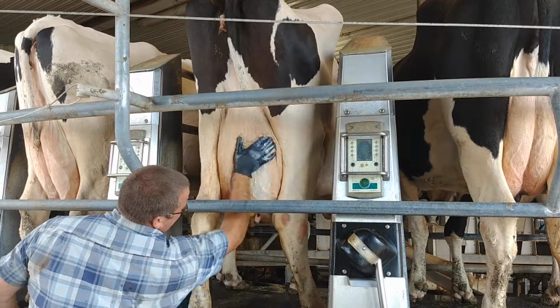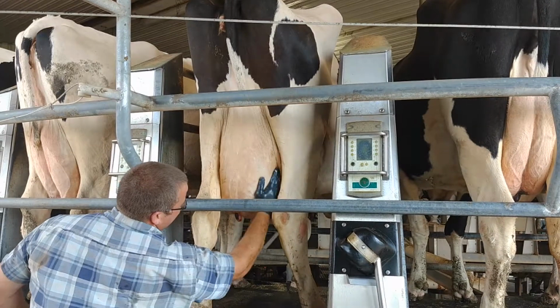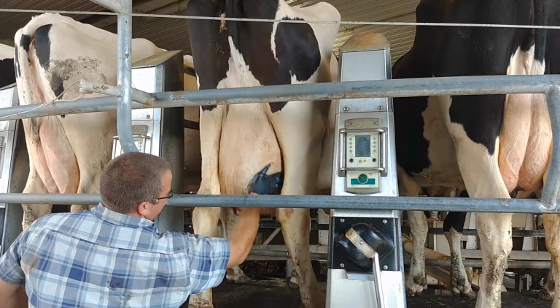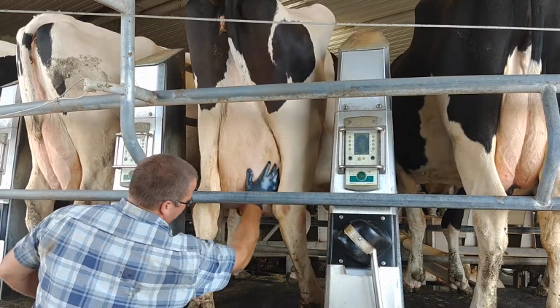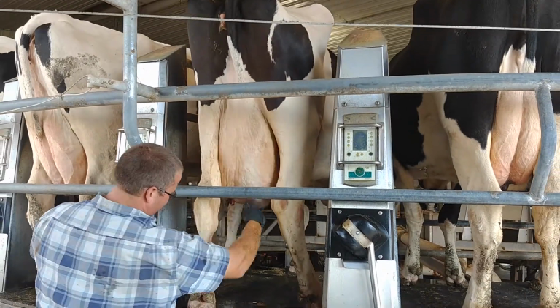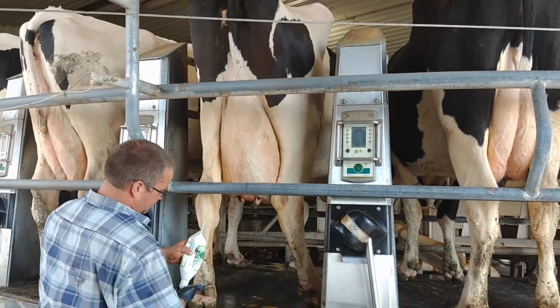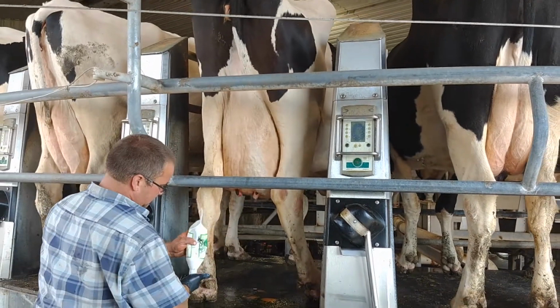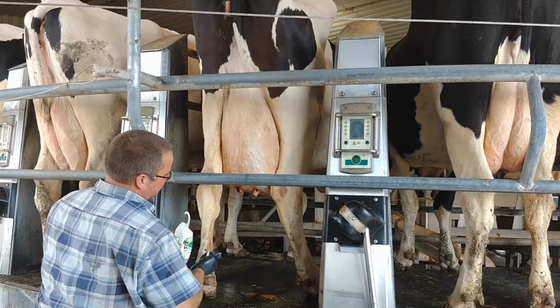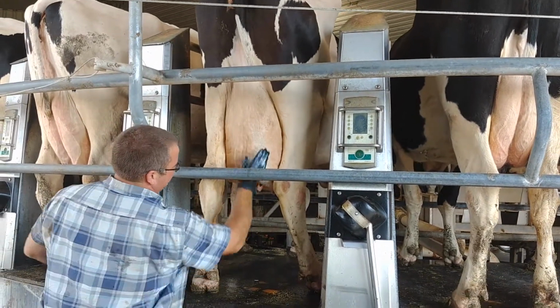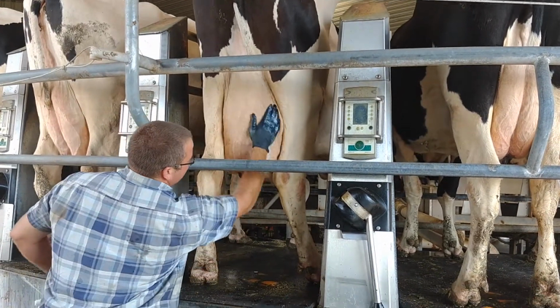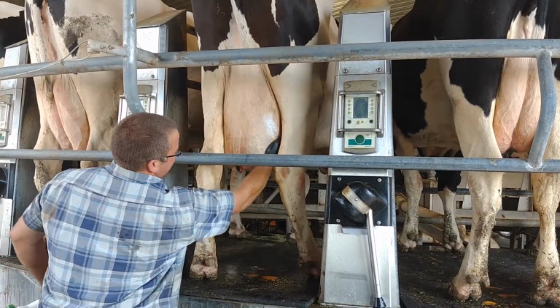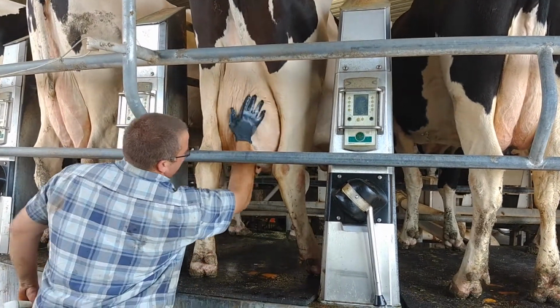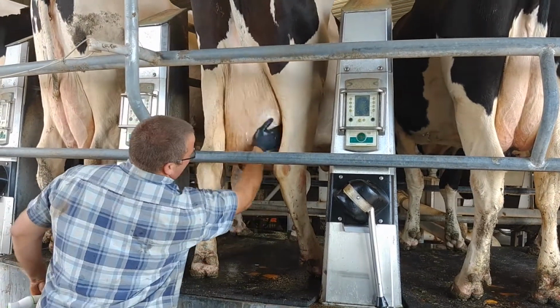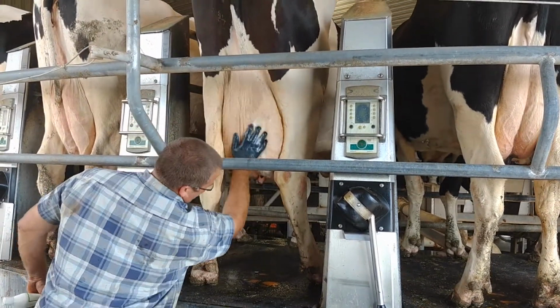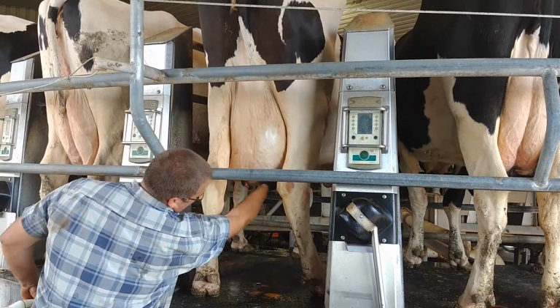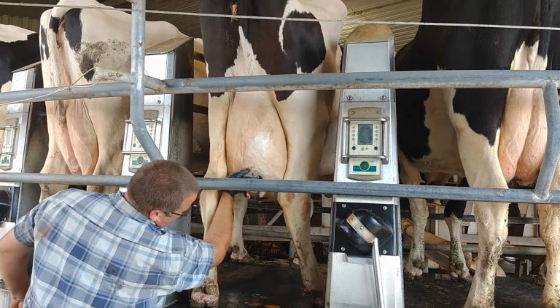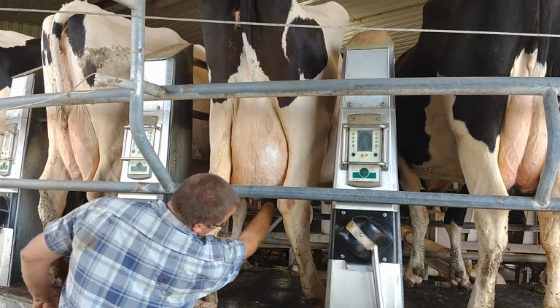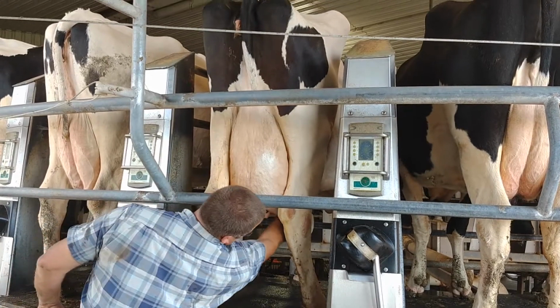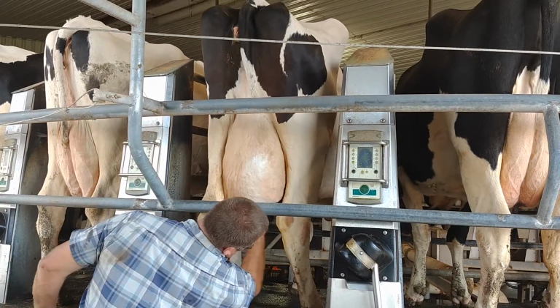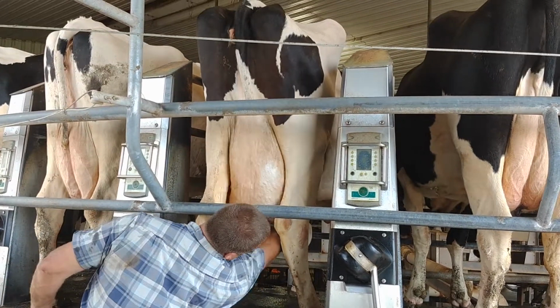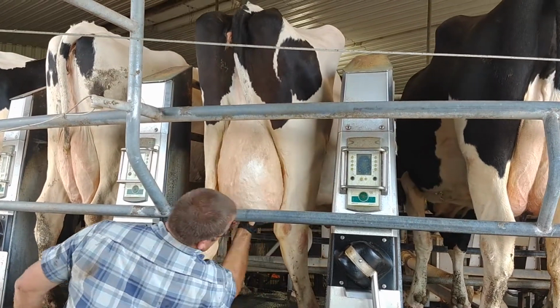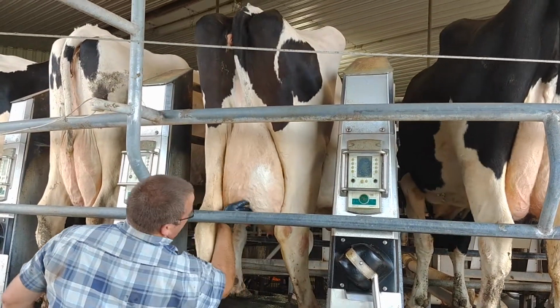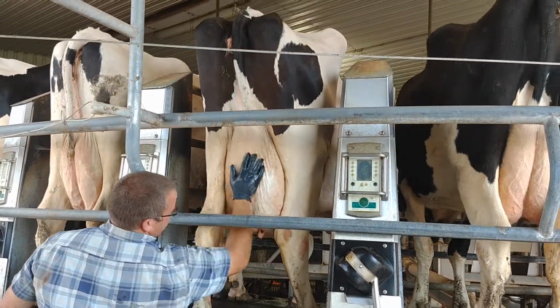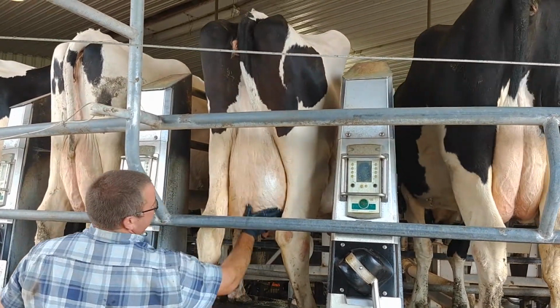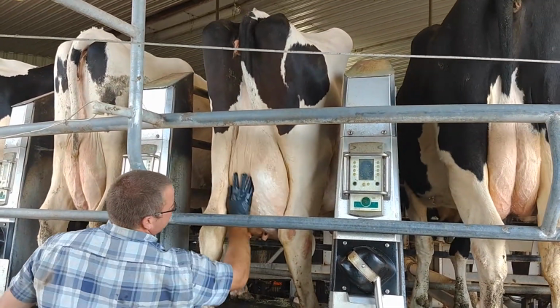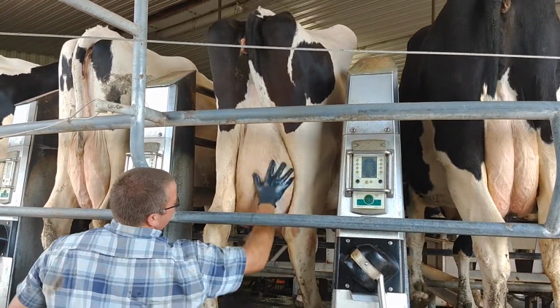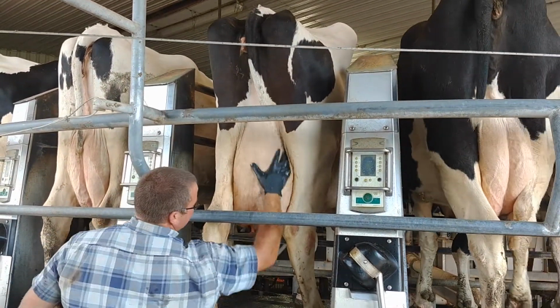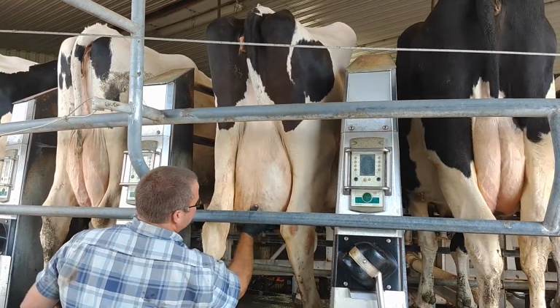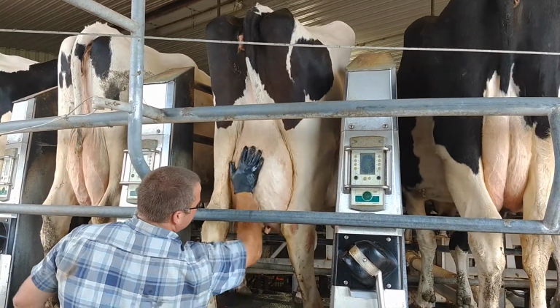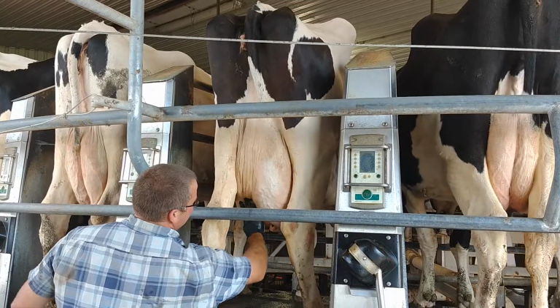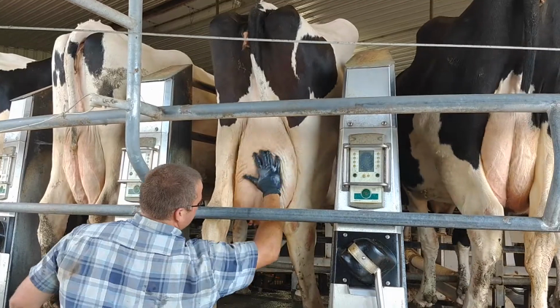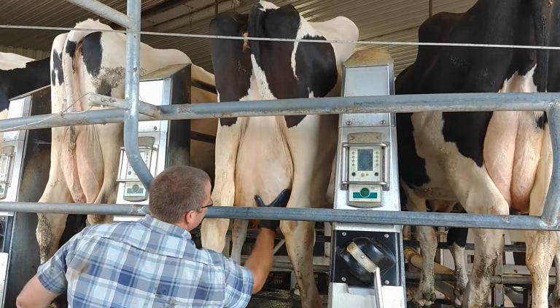So contact your Premier Select Sires representative today and ask about Utter Mint to keep your cows producing healthy, natural milk and to keep your cows happy this summer.